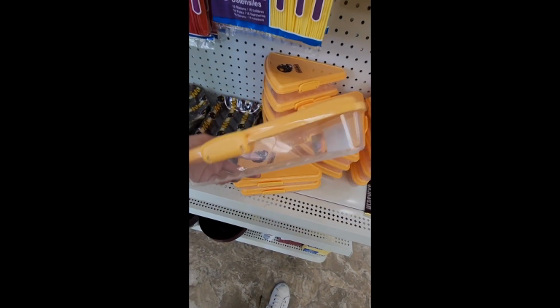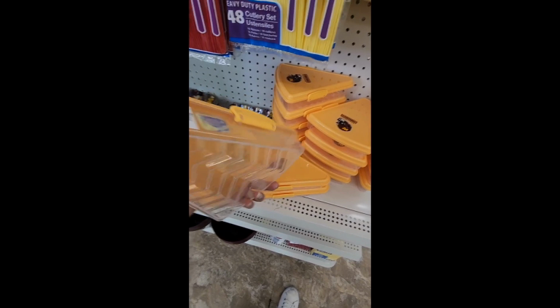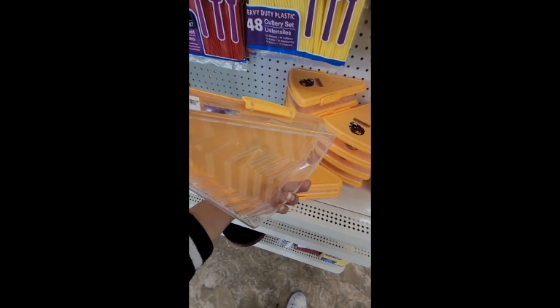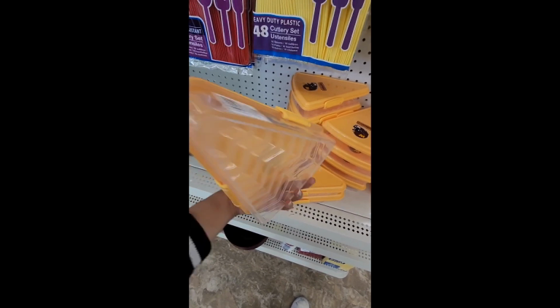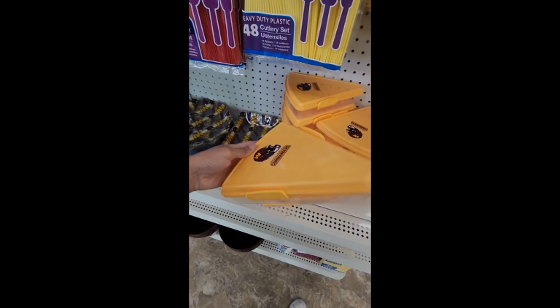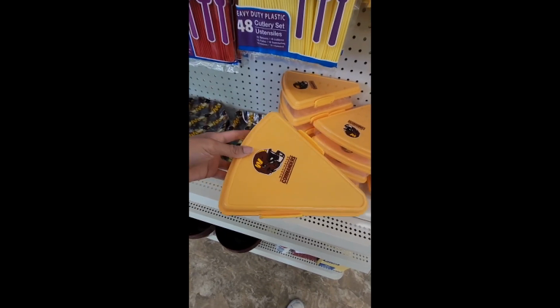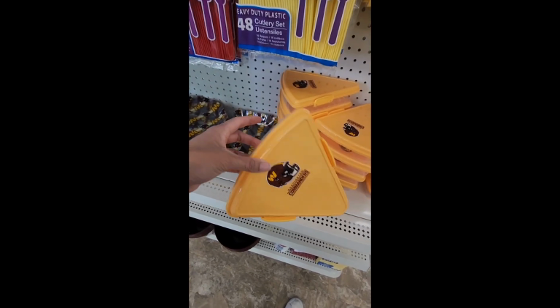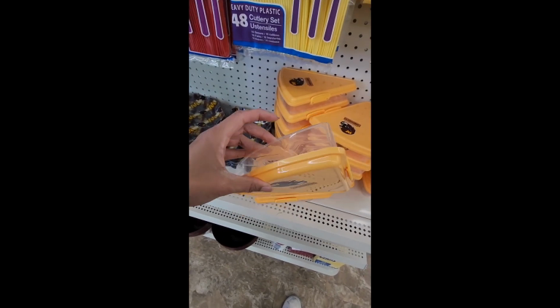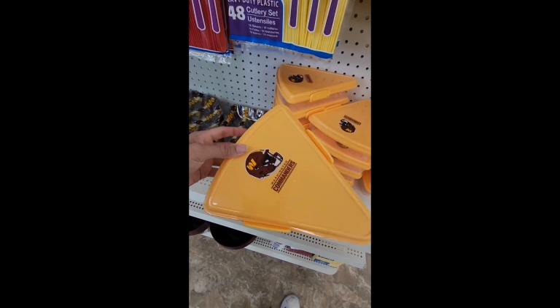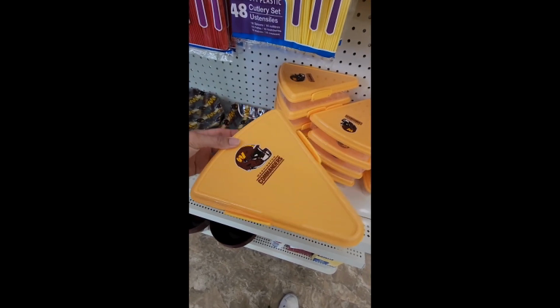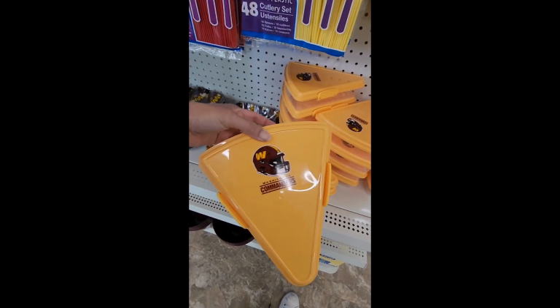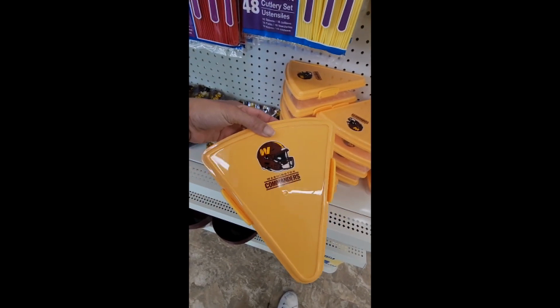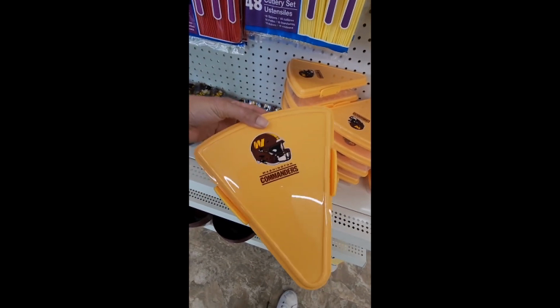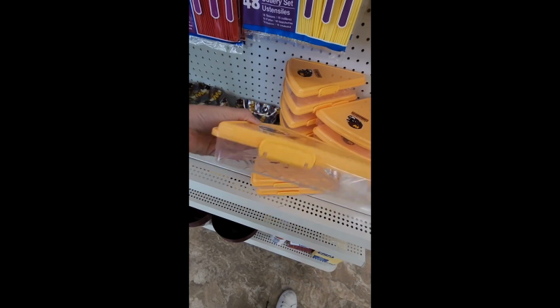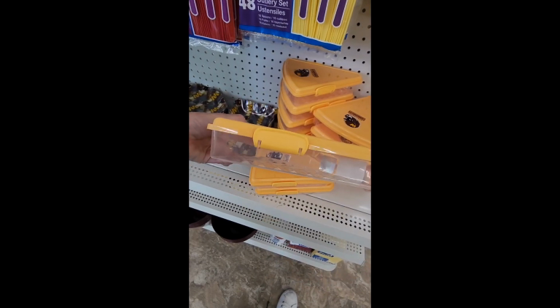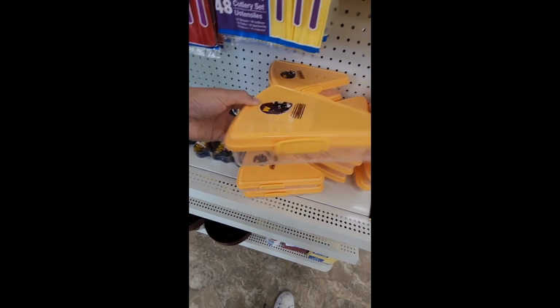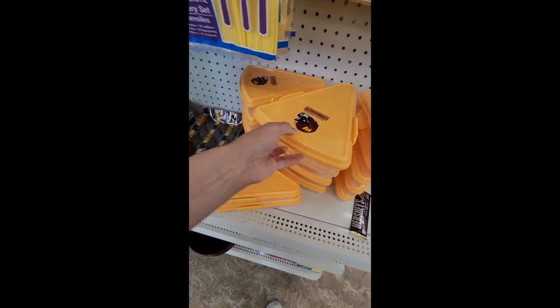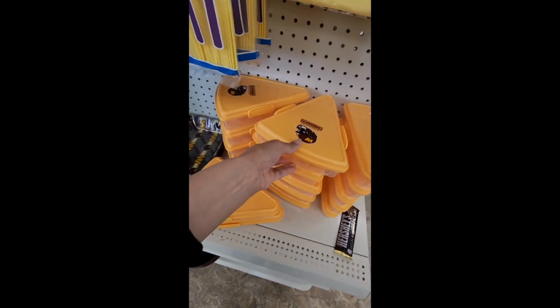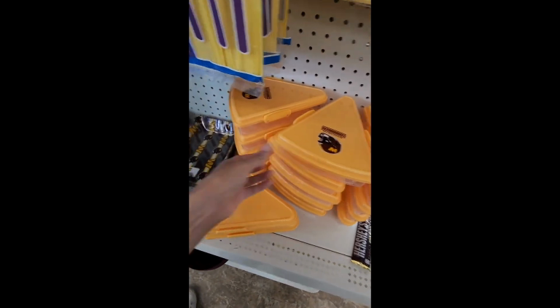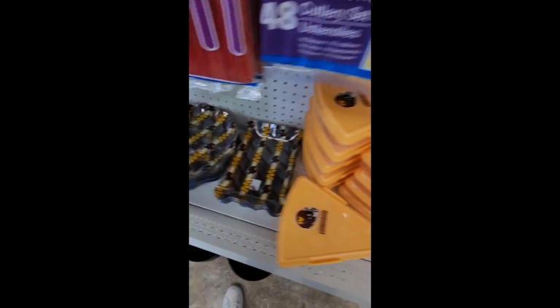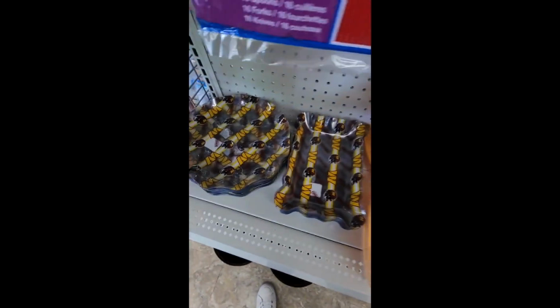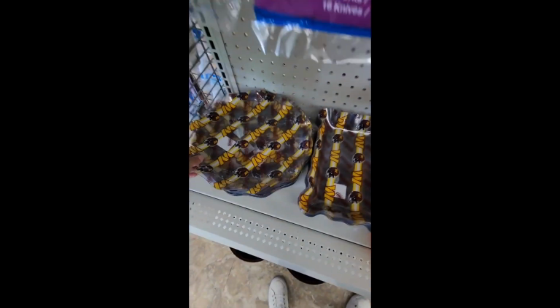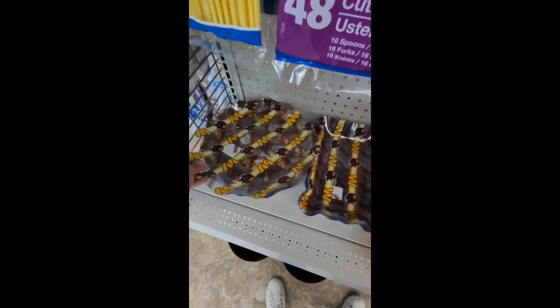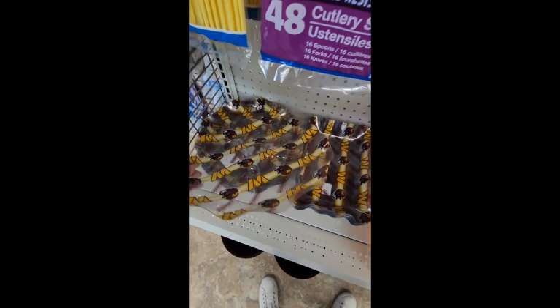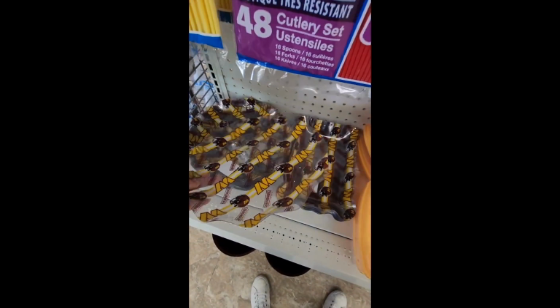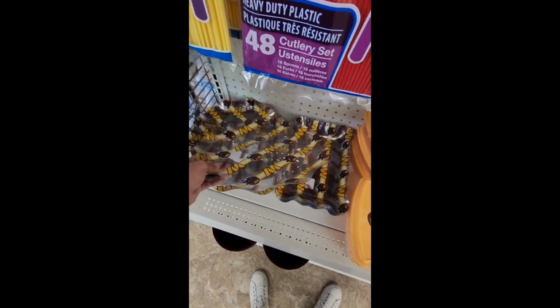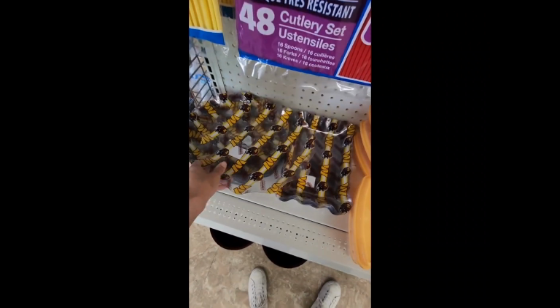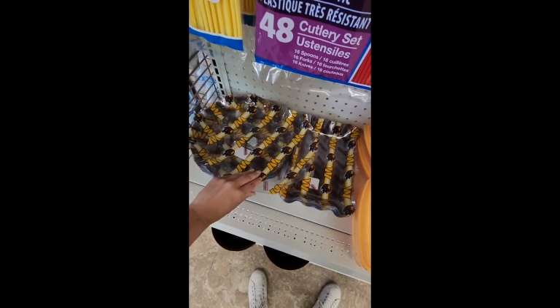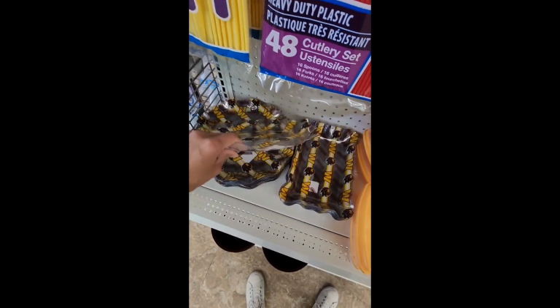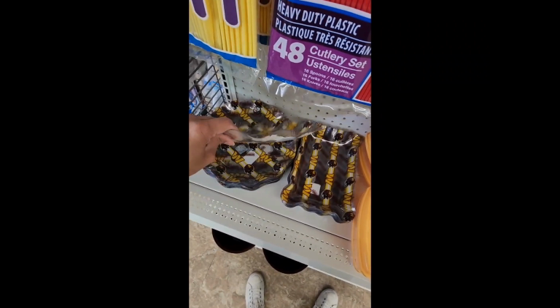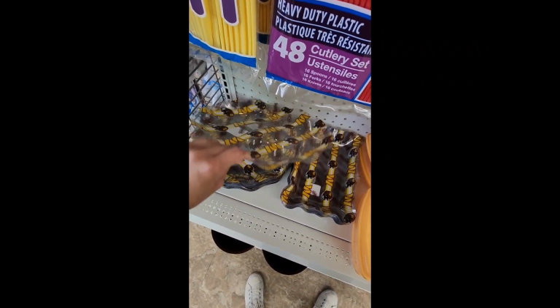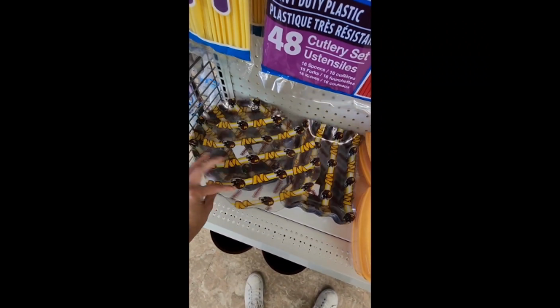They also have this pizza container — a storage container, sort of like a lunchable set, that says Commanders. It looks like you can fit about two slices of pizza in there.